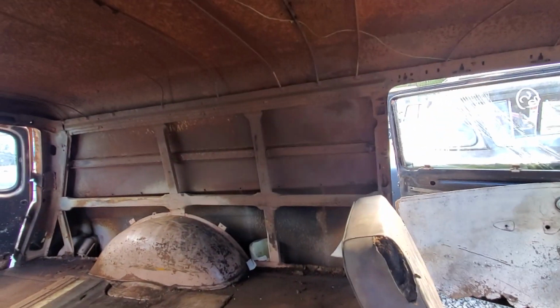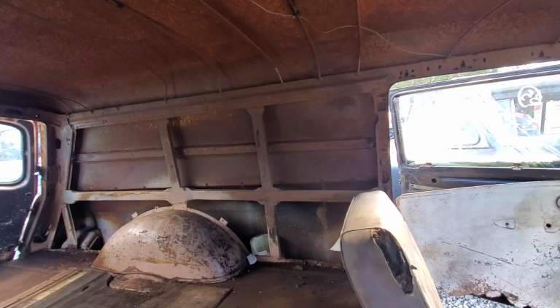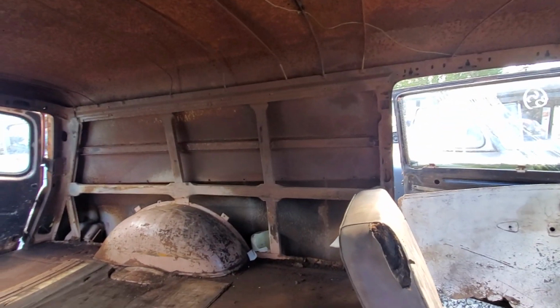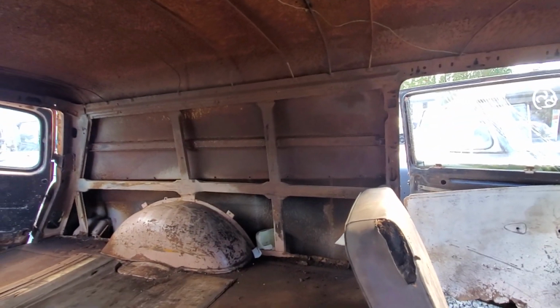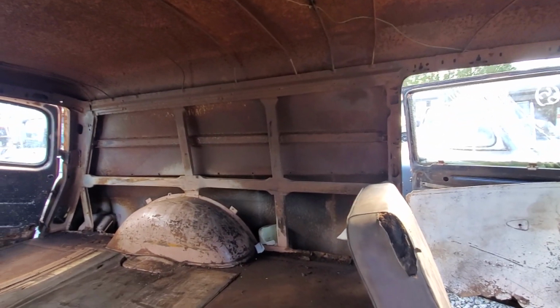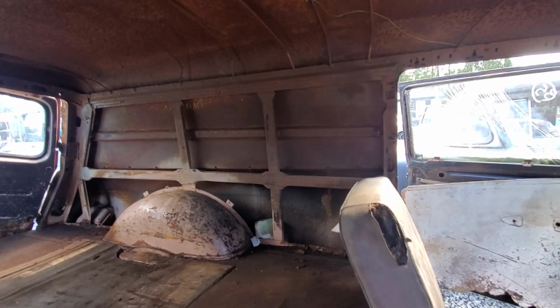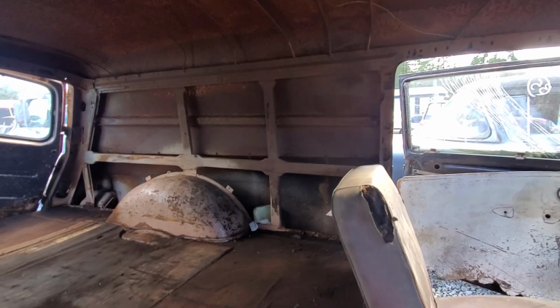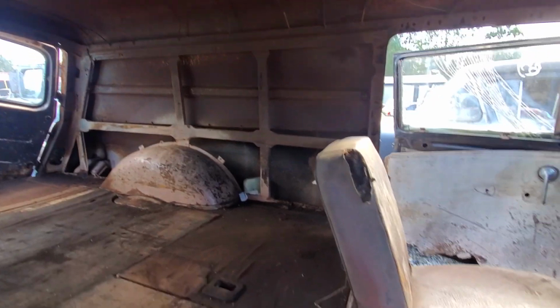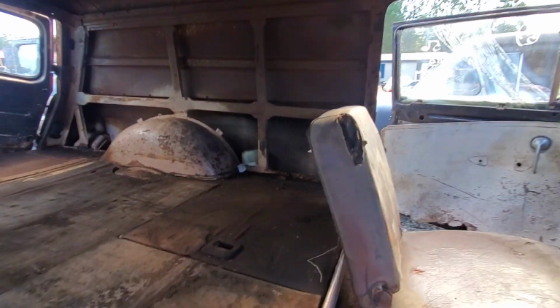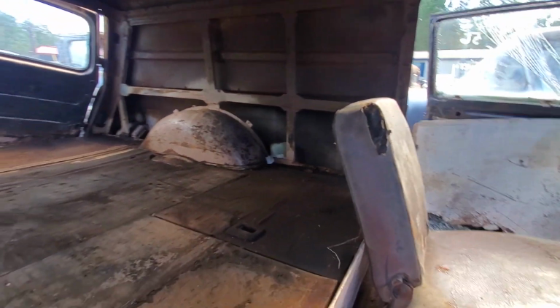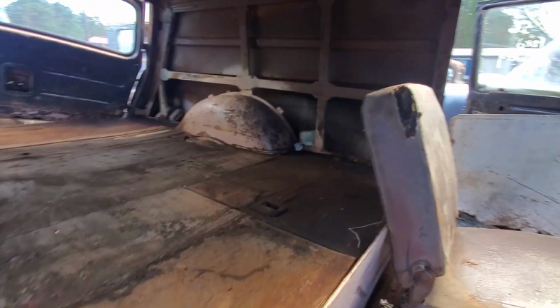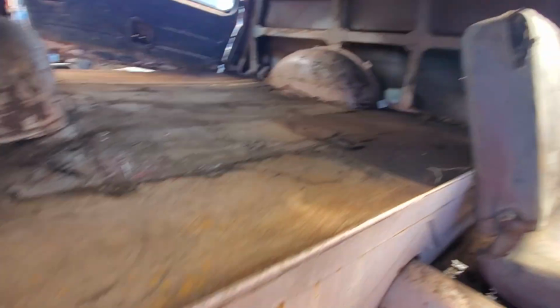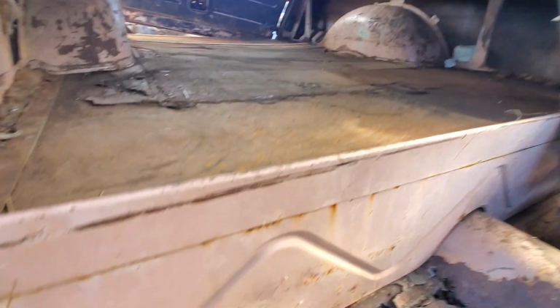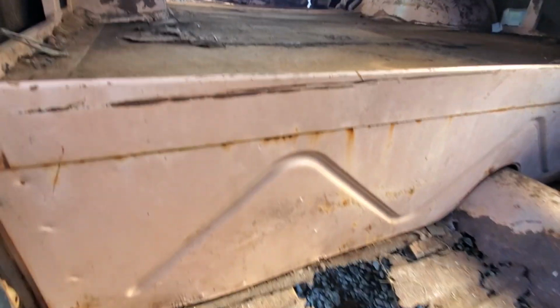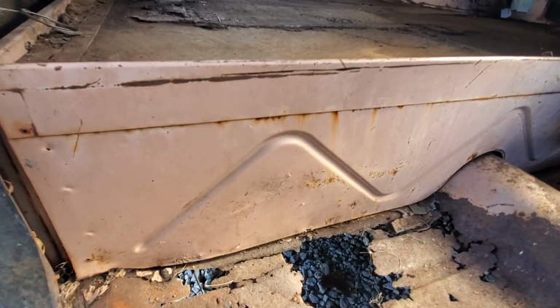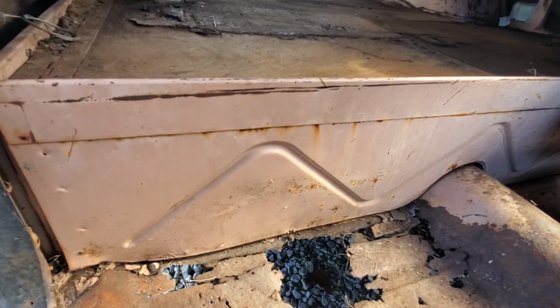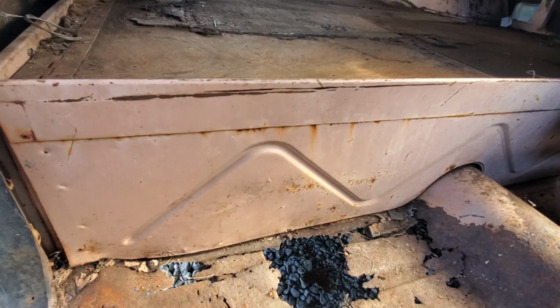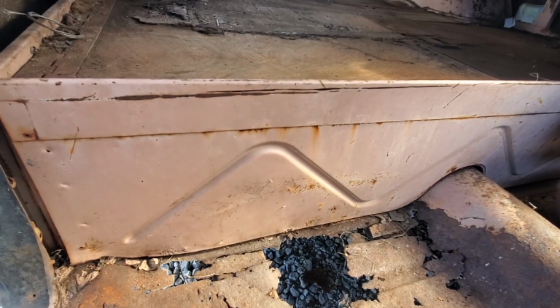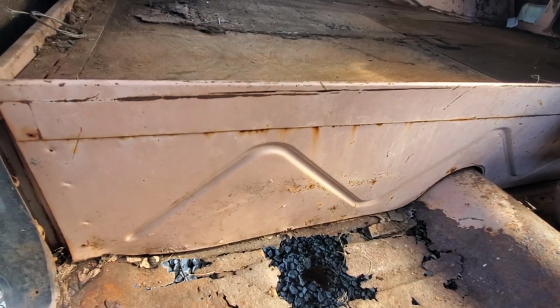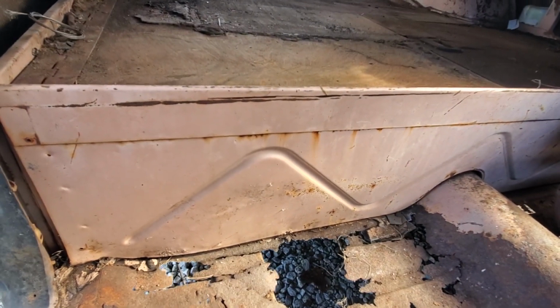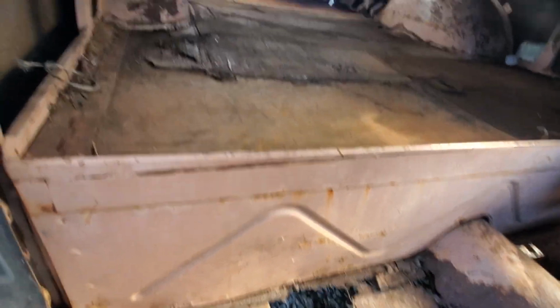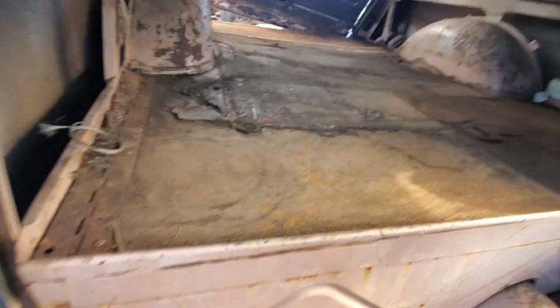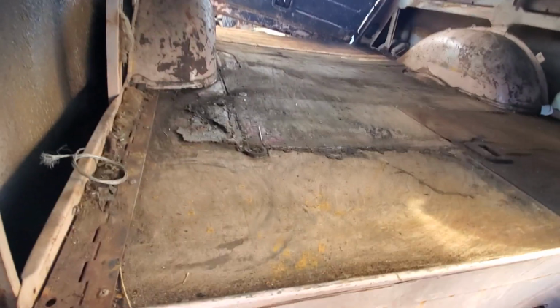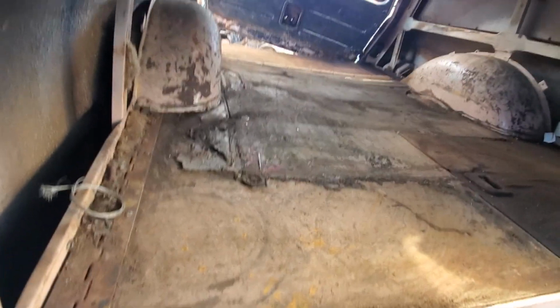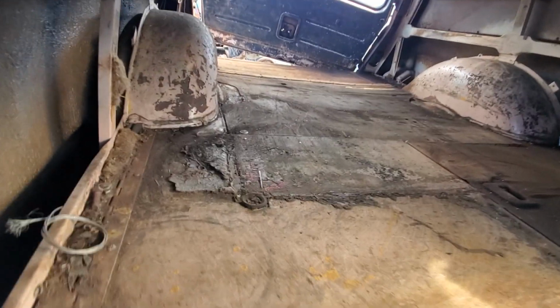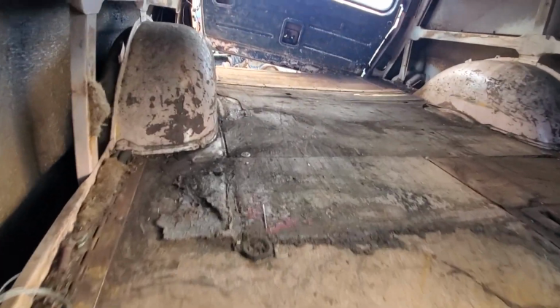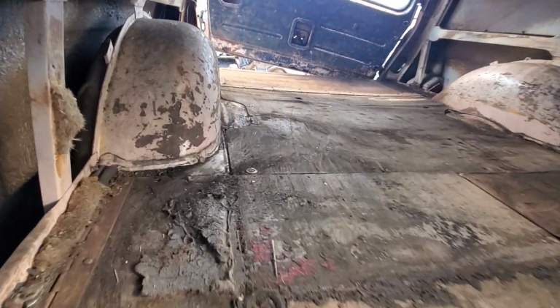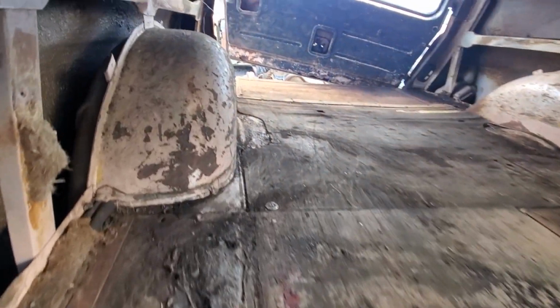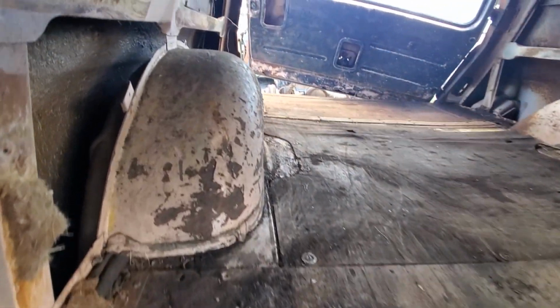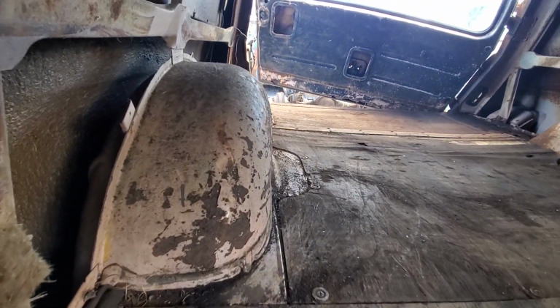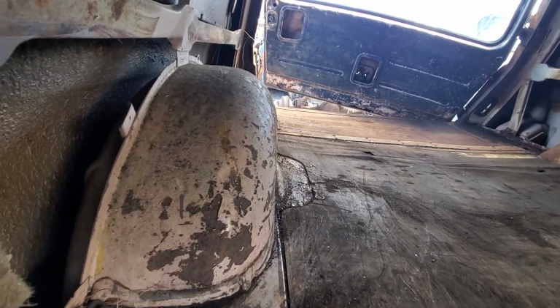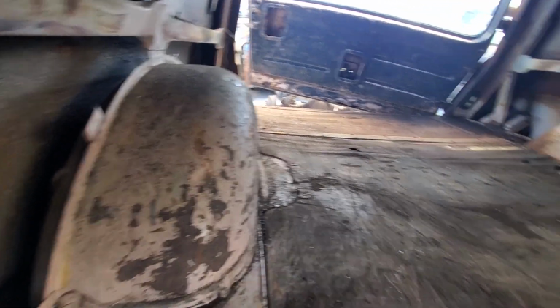It is very cool. I think originally this was pink — this color here was the original color of the vehicle. You can see the fender wells were that color too.